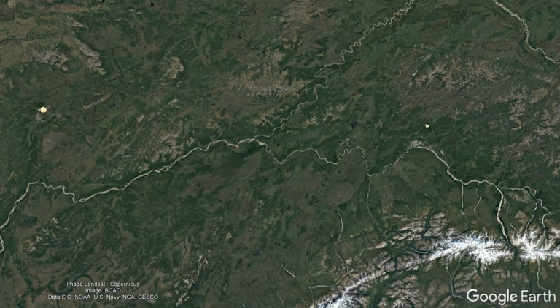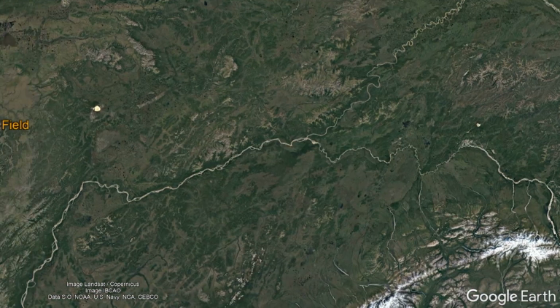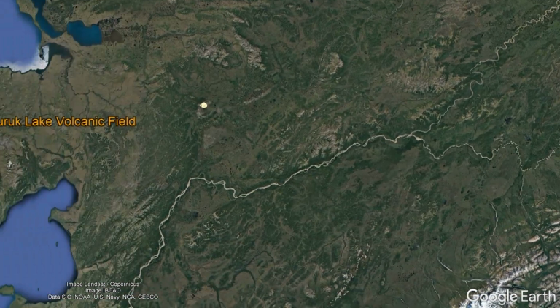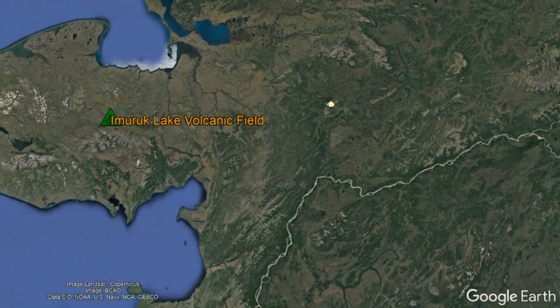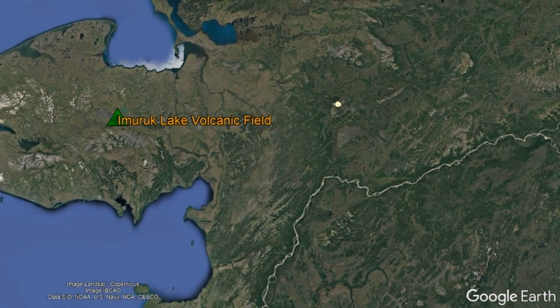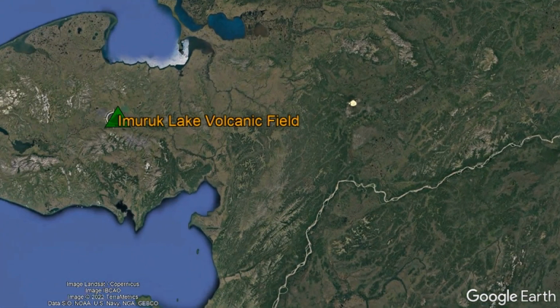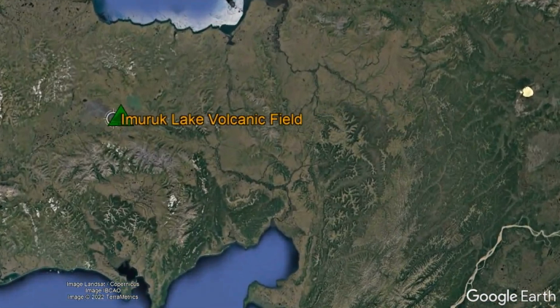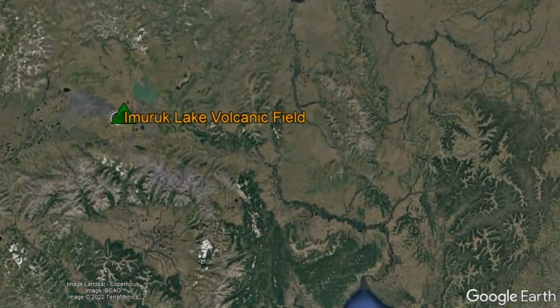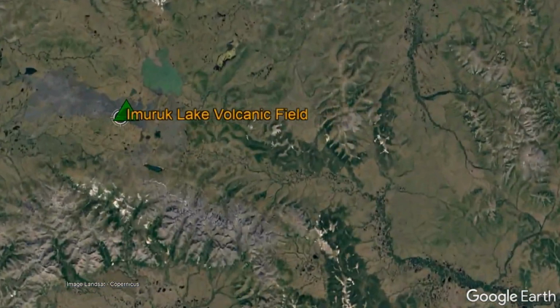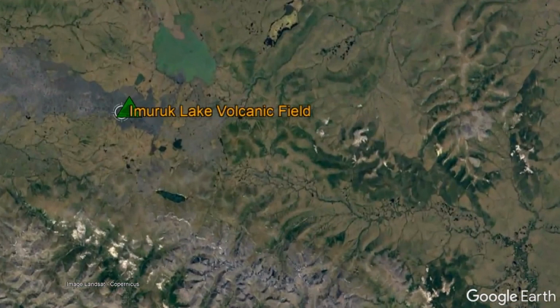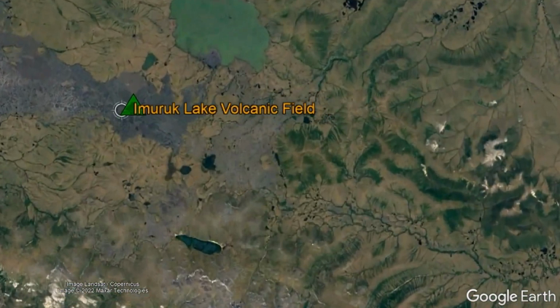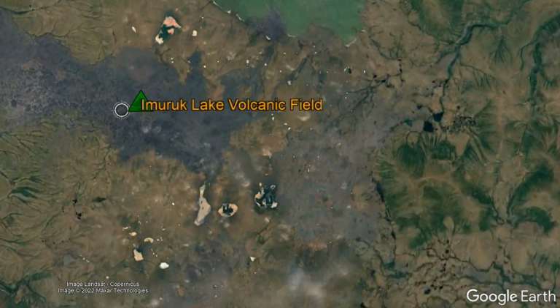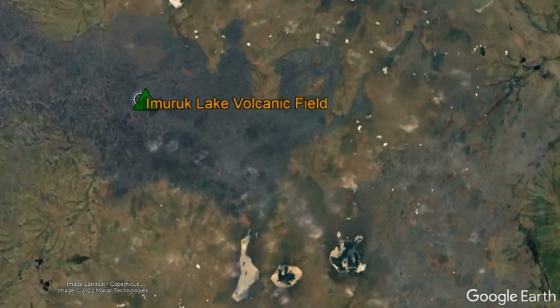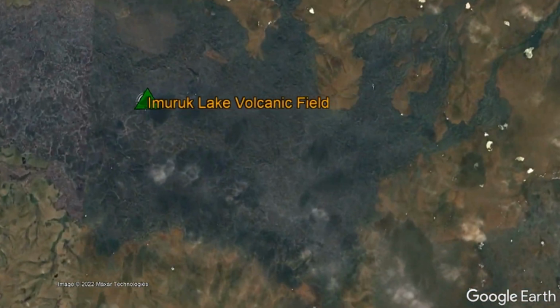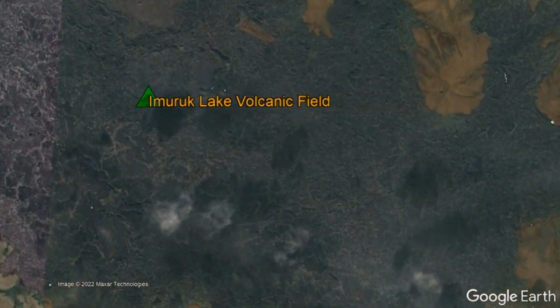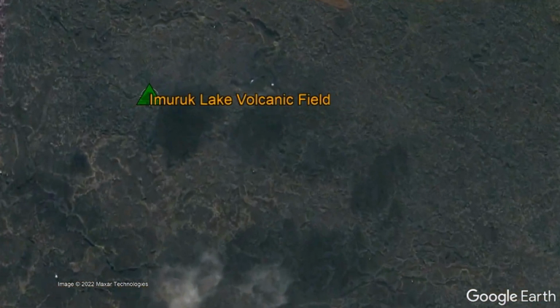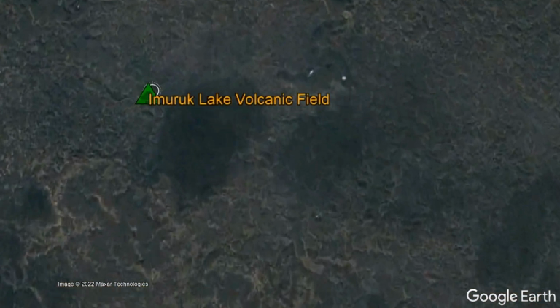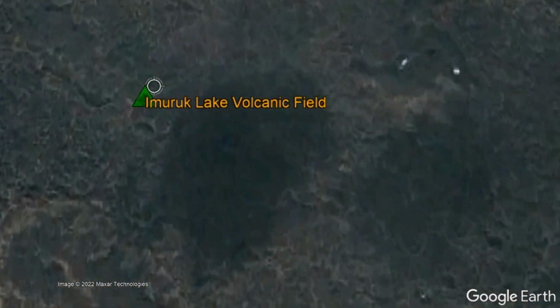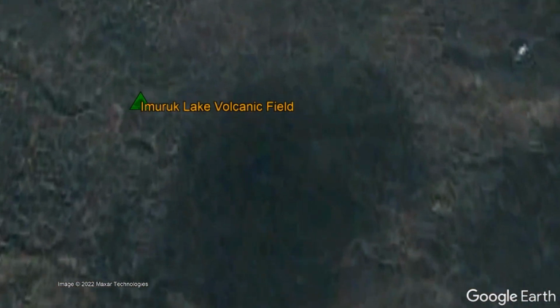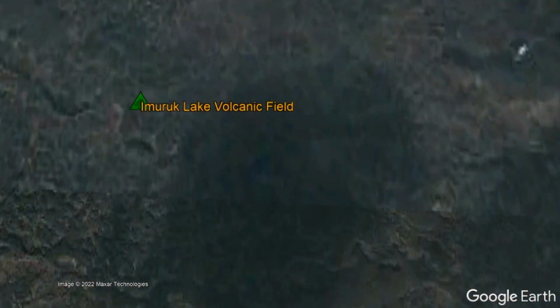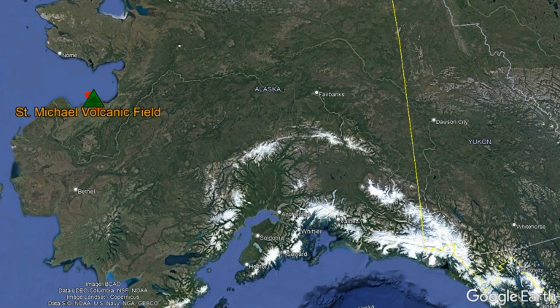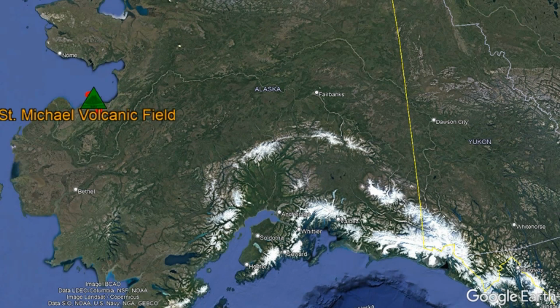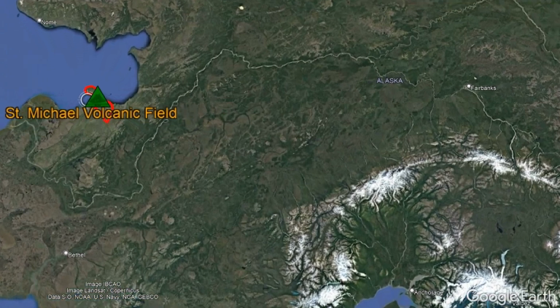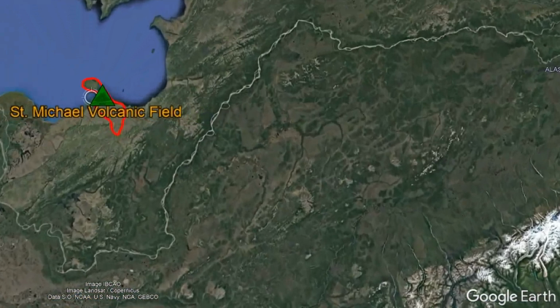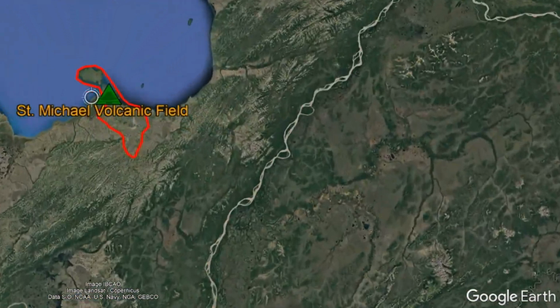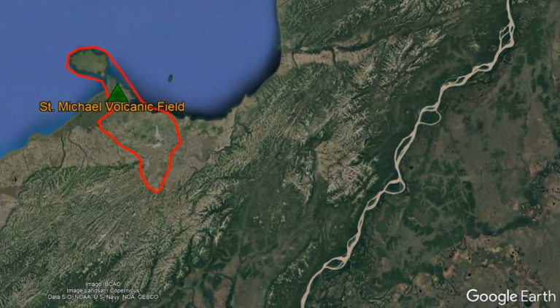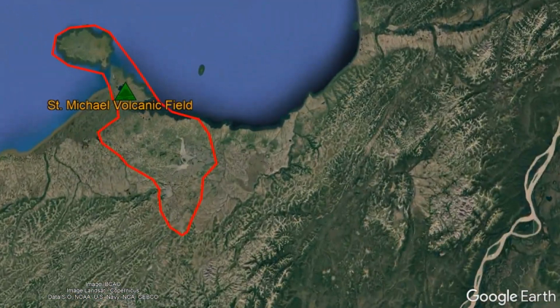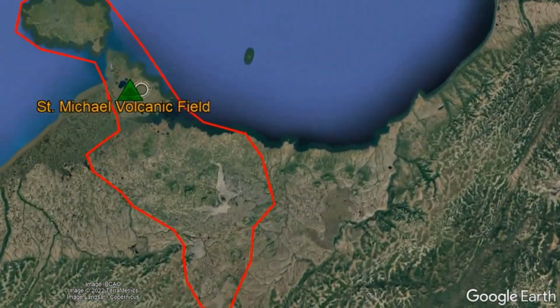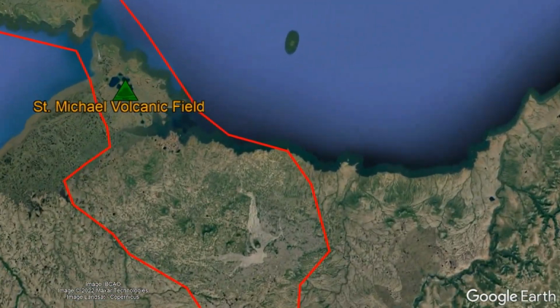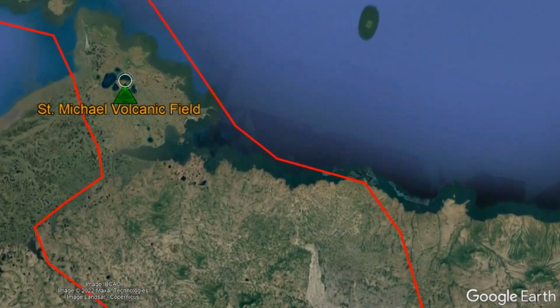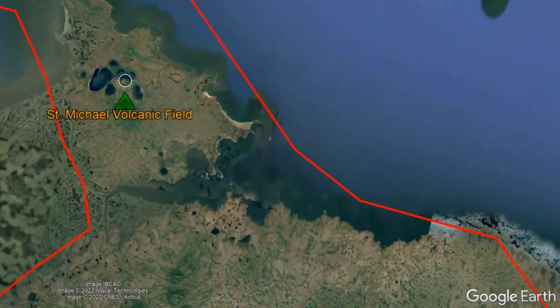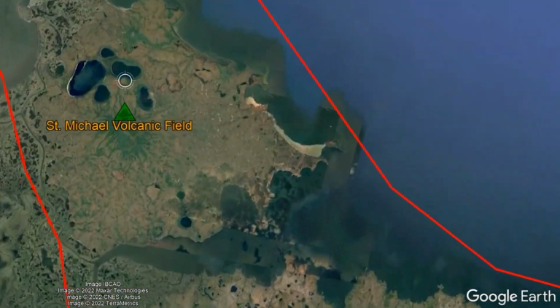Although the far western section of Alaska is generally not known too well for volcanoes, this region does indeed have active volcanoes. One of these volcanic fields encompasses a large area near the remote town of St. Michael.